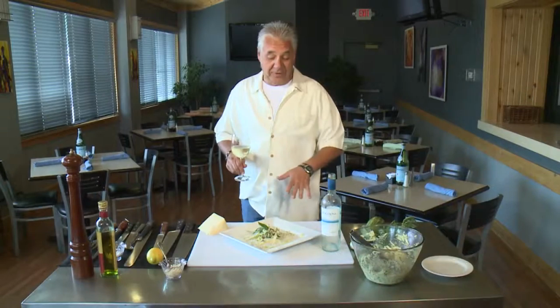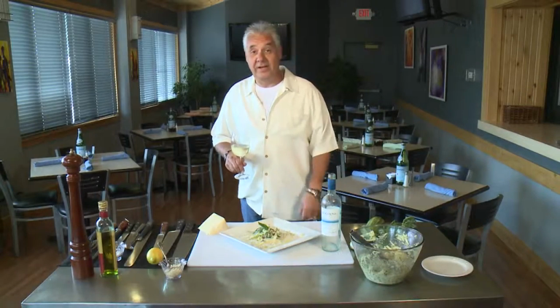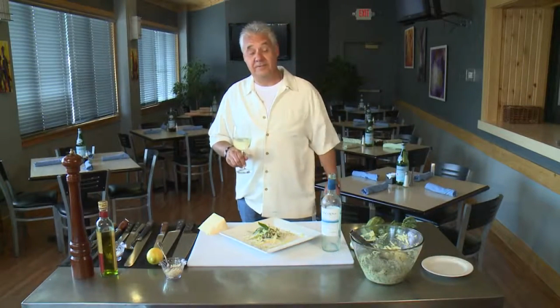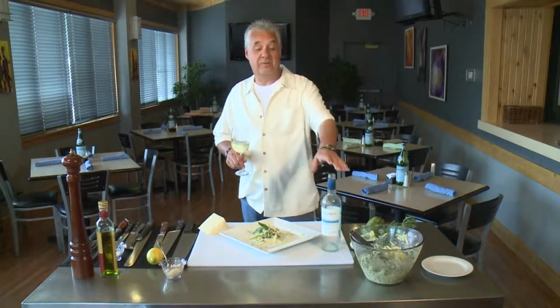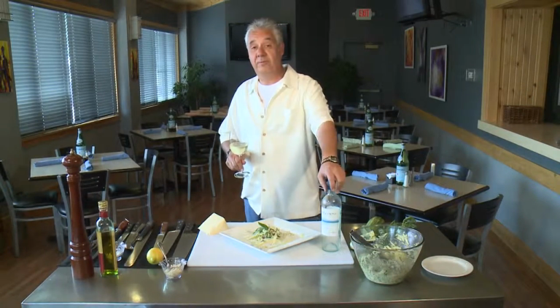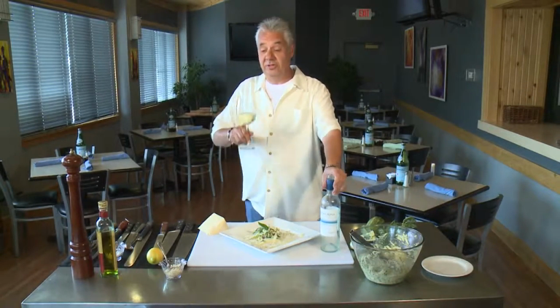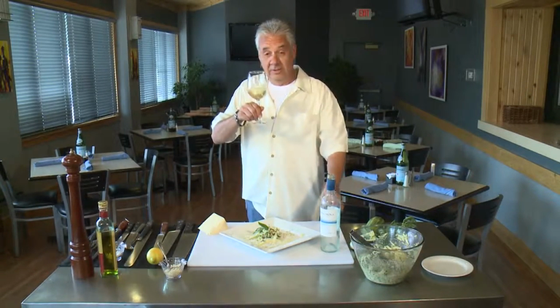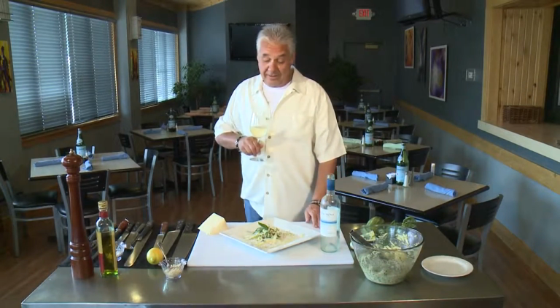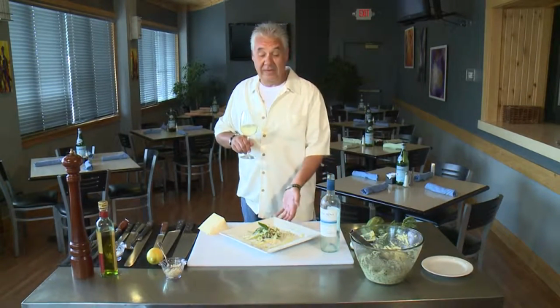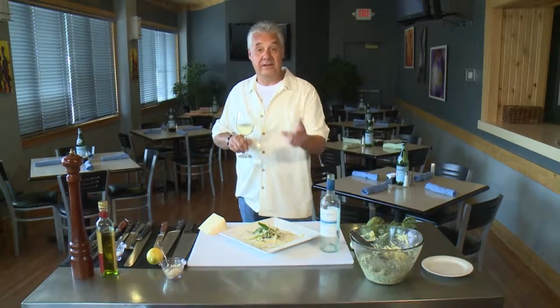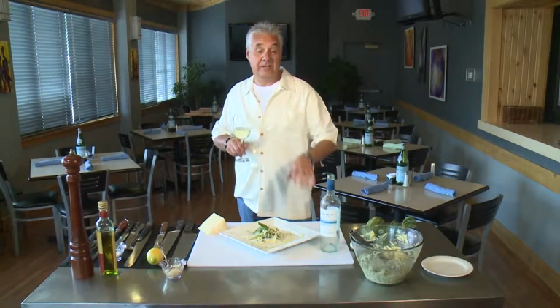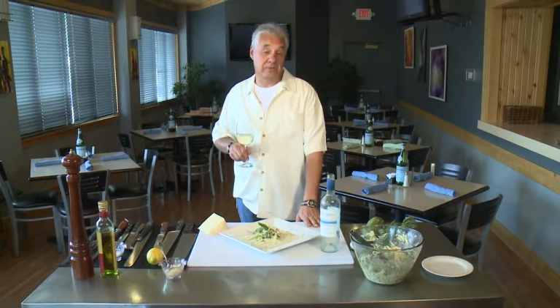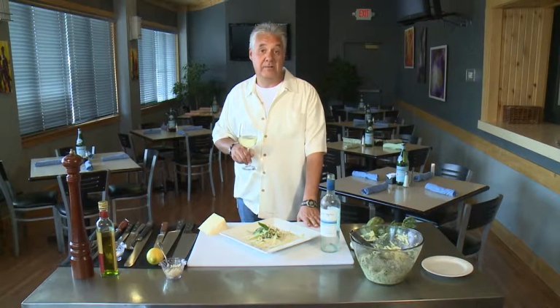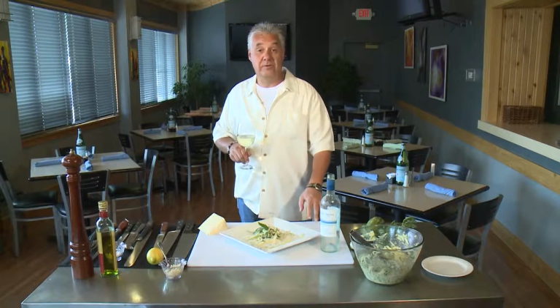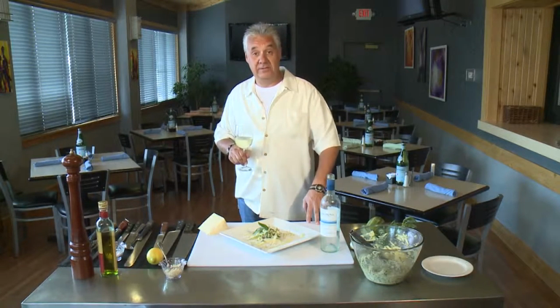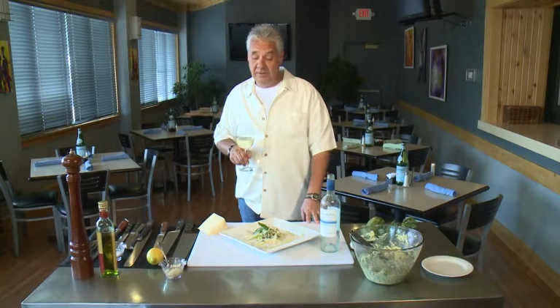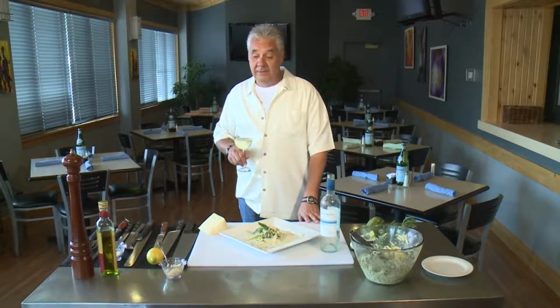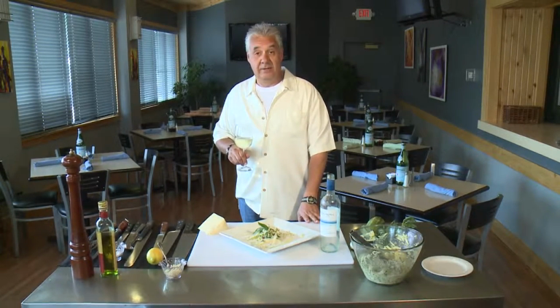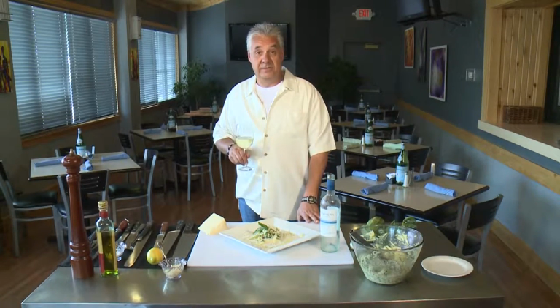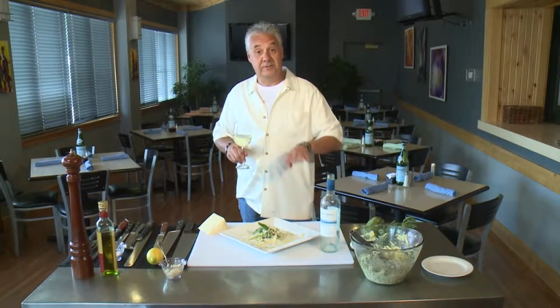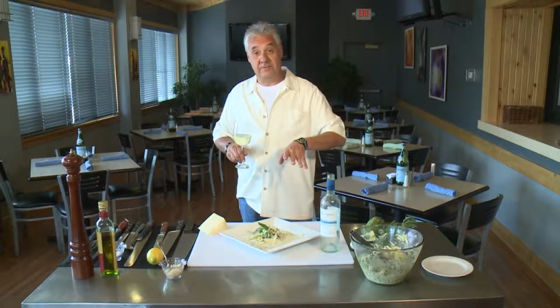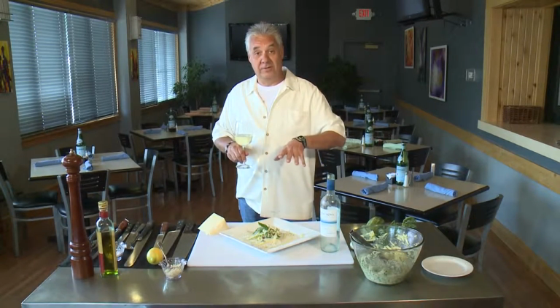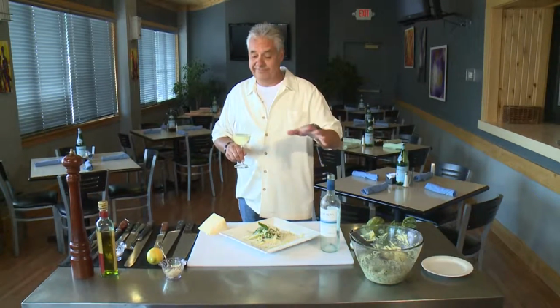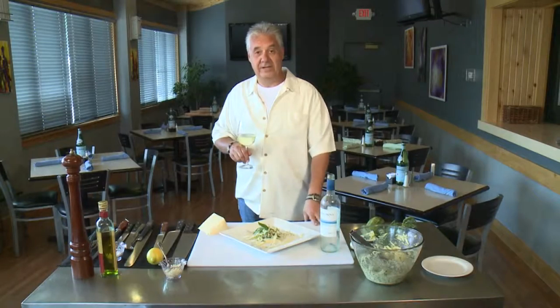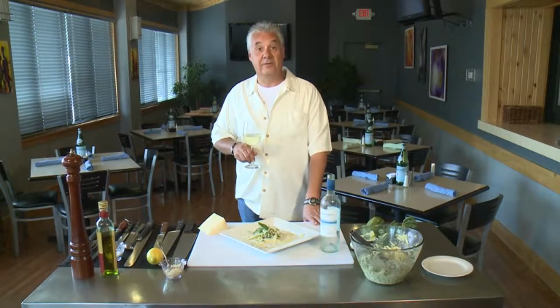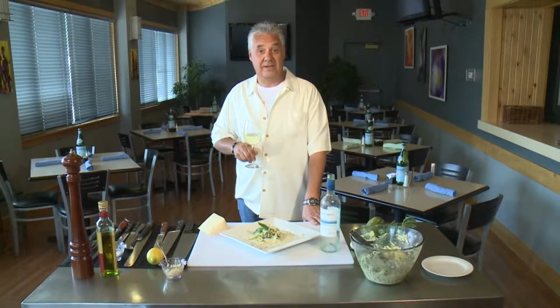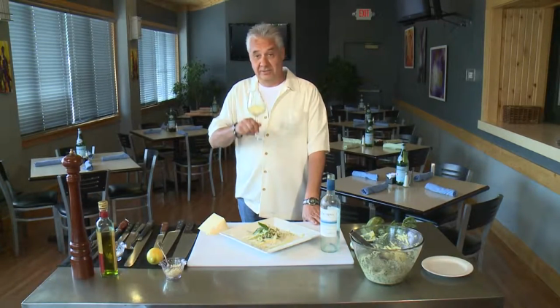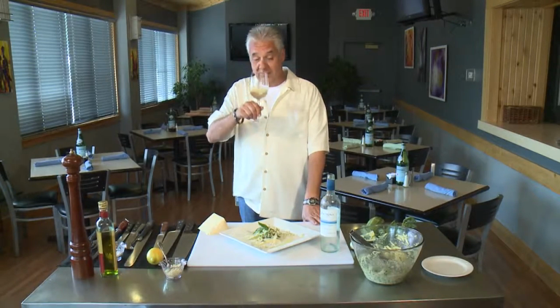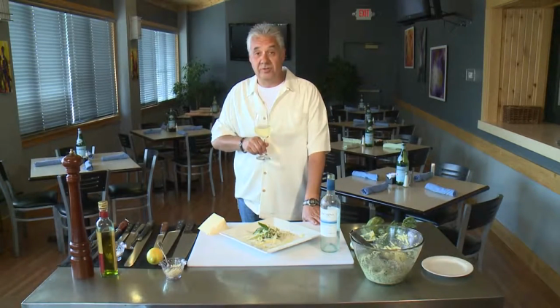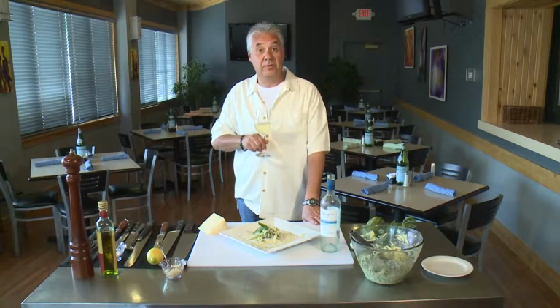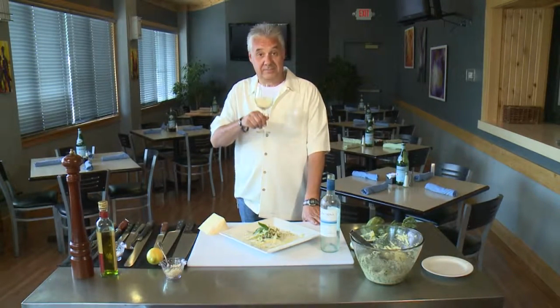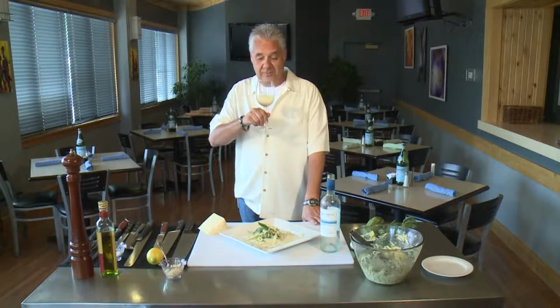A little French bread and some Mezza Corona Pinot Grigio — can't go wrong with that. Next week I've got some fresh tomatoes out of my garden with basil, some peppers — man, you're going to love this dish. A little pasta dish. Thanks for joining us. Bon appétit, see you next week.